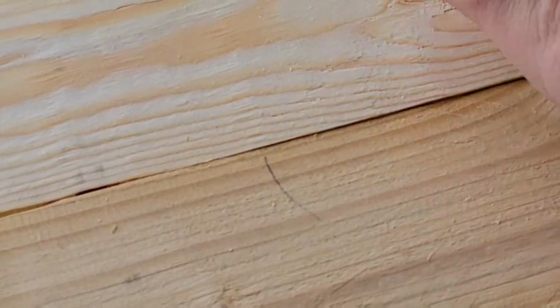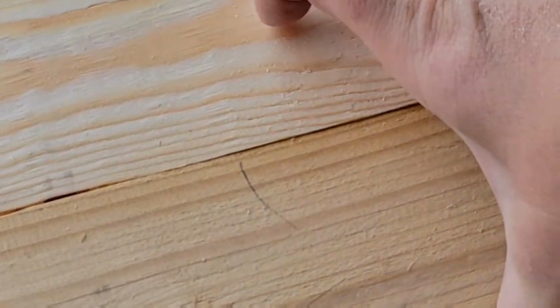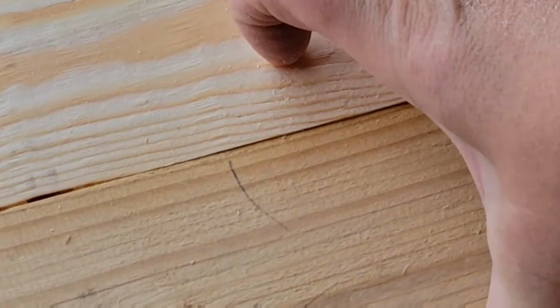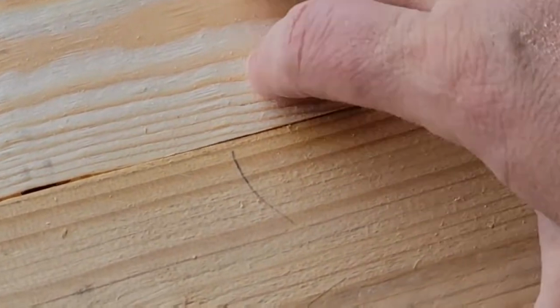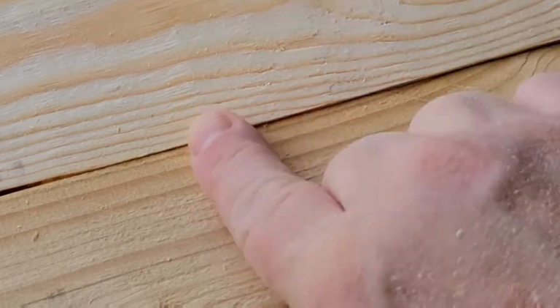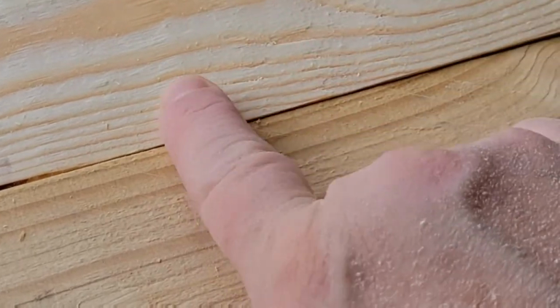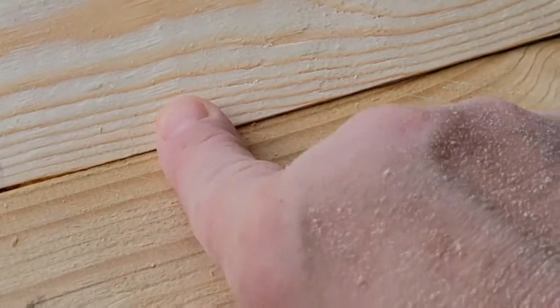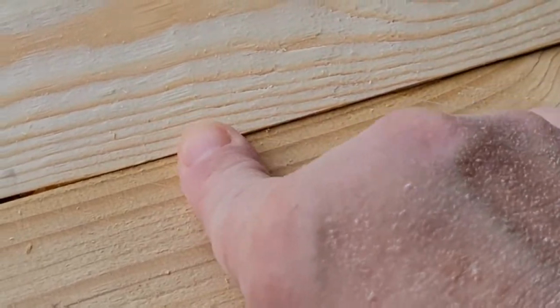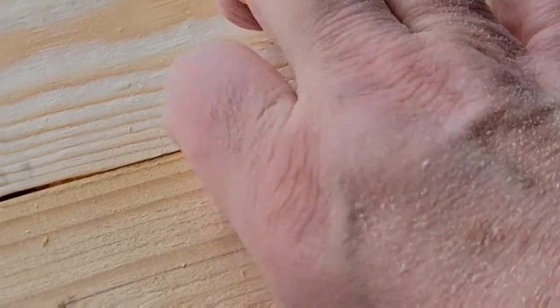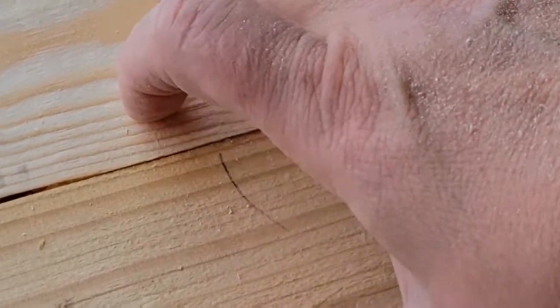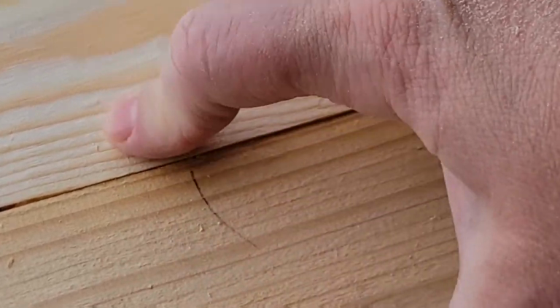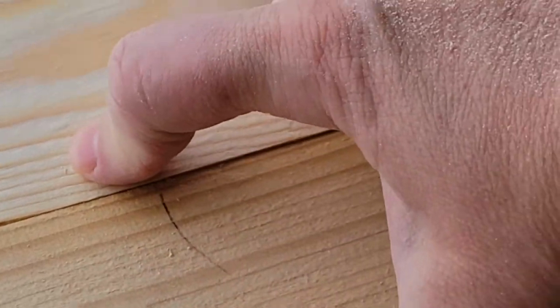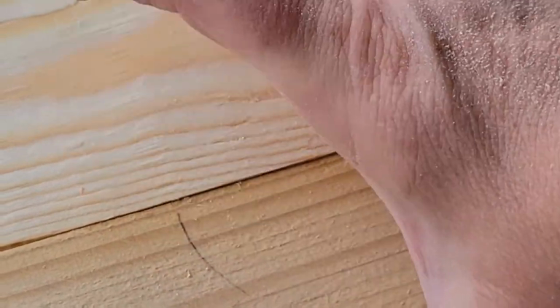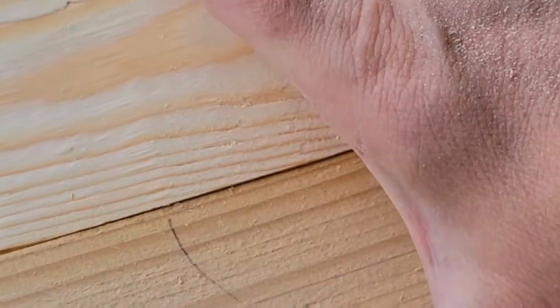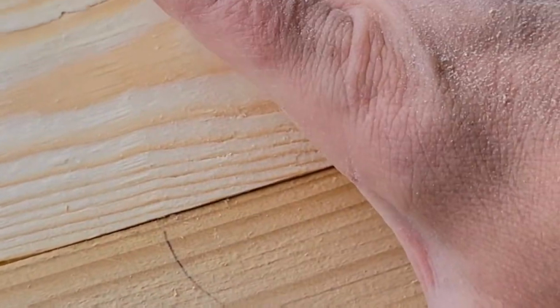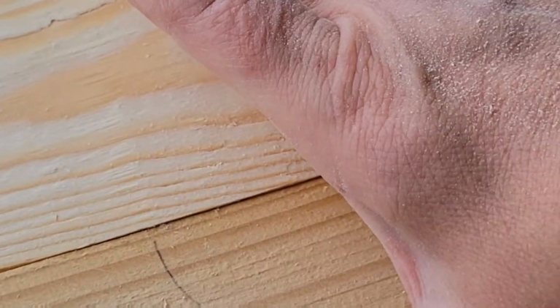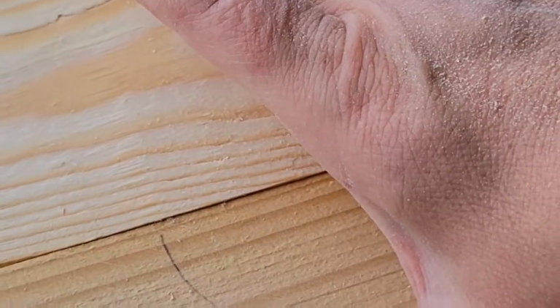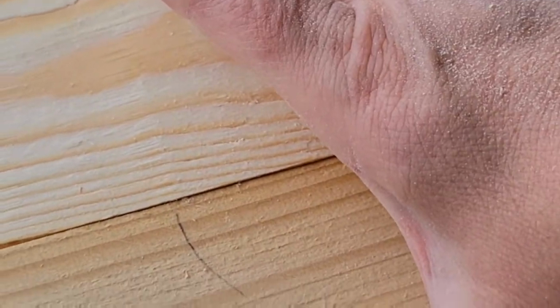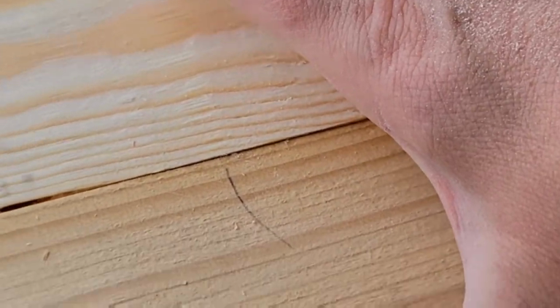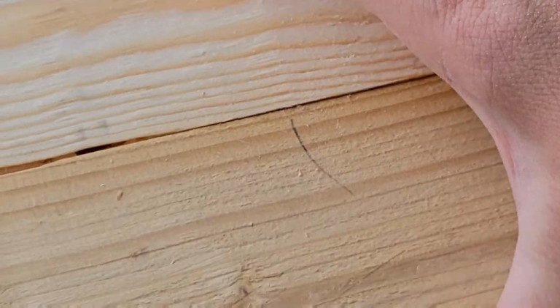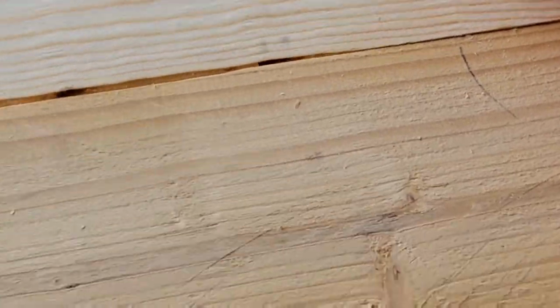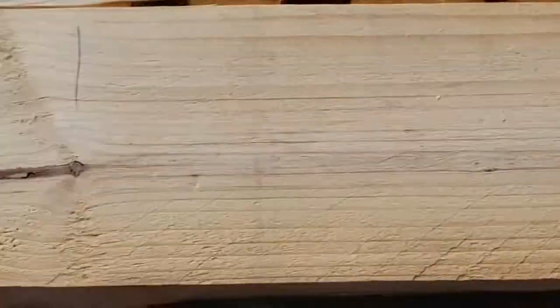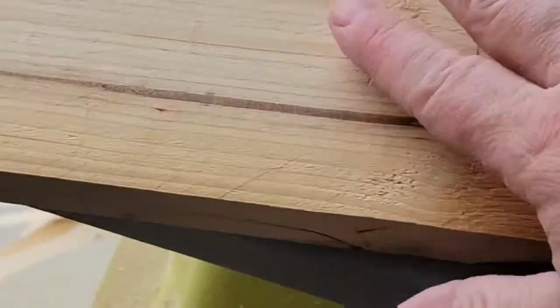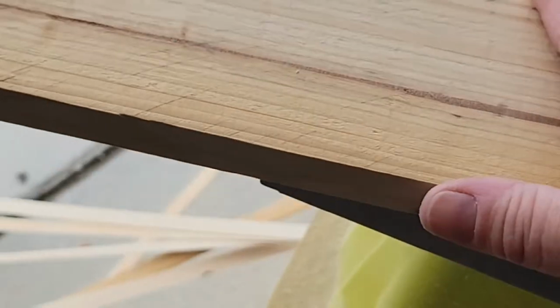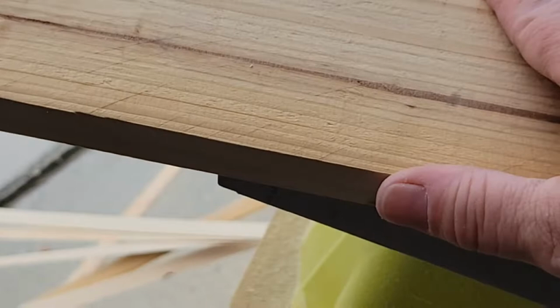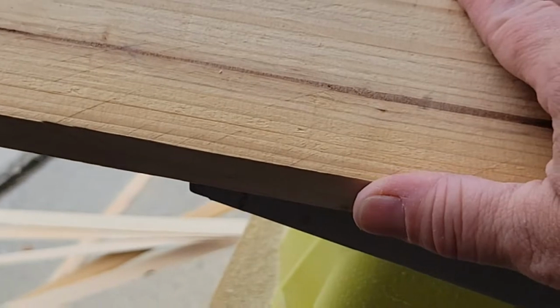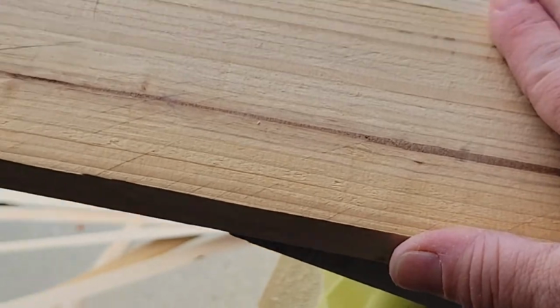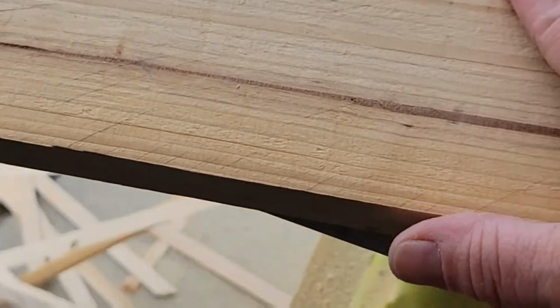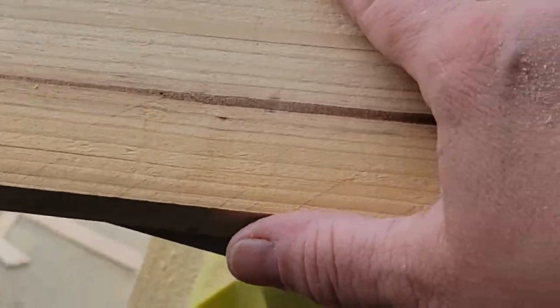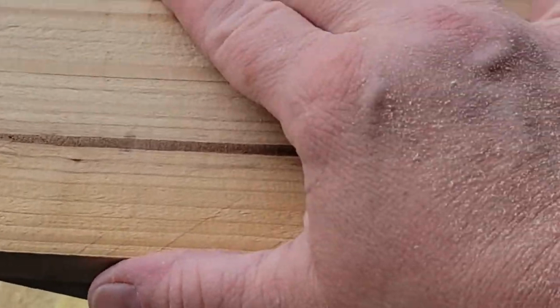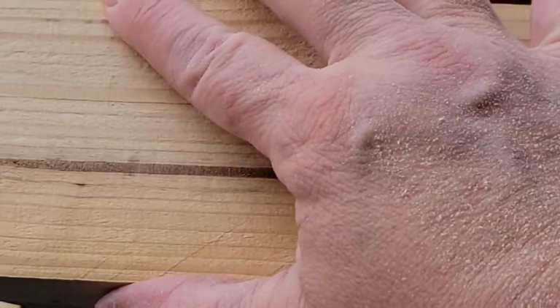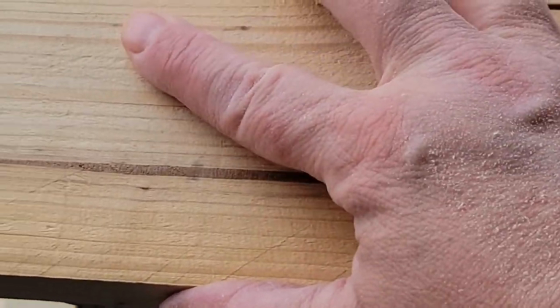As you can see, the boards will butt up against each other a lot better, and when you add some glue in between them you have a nice, solid joint.